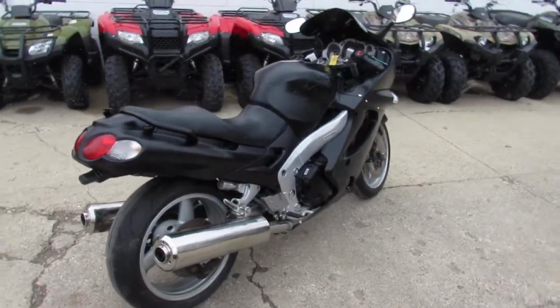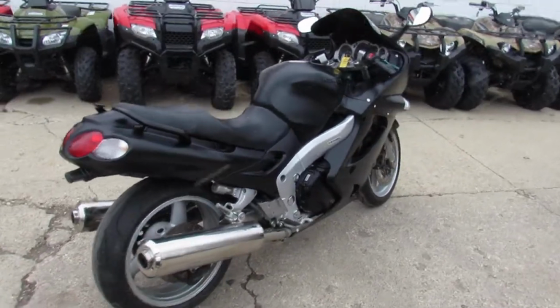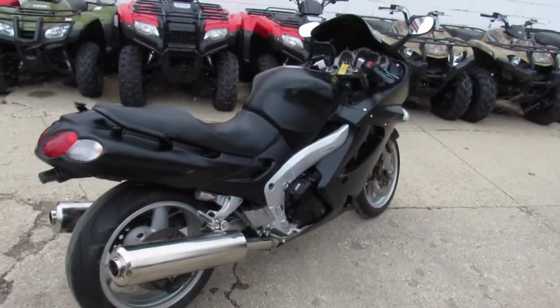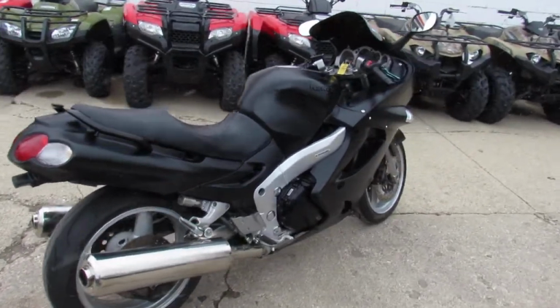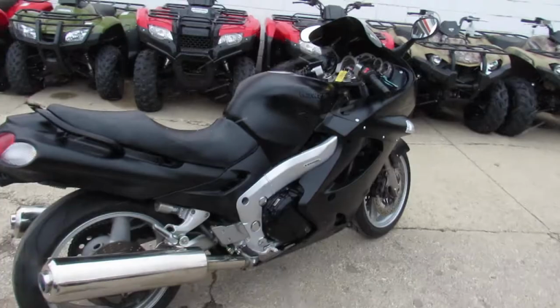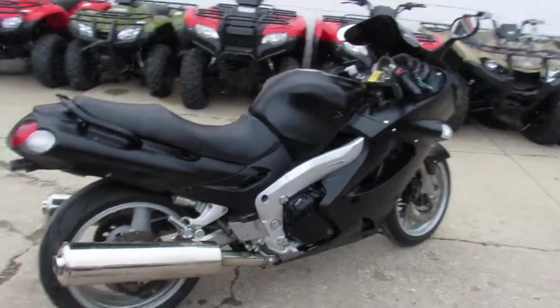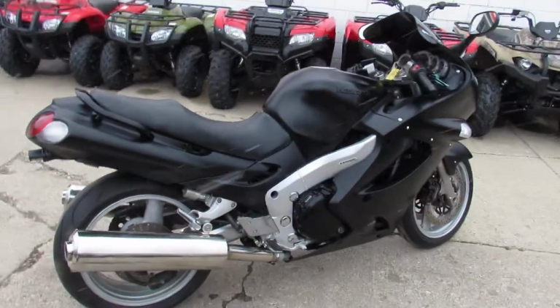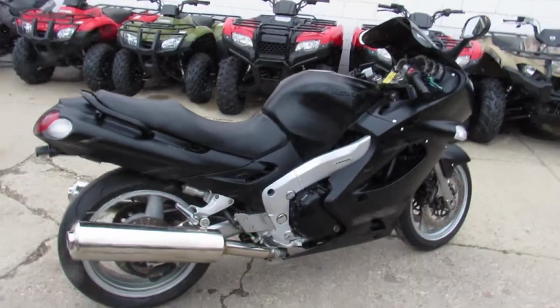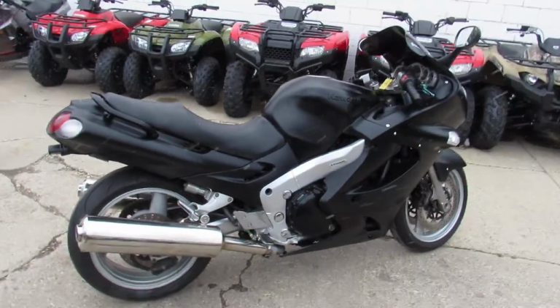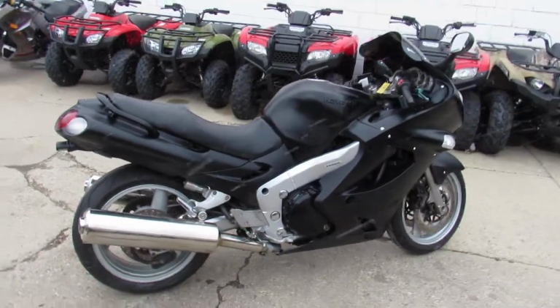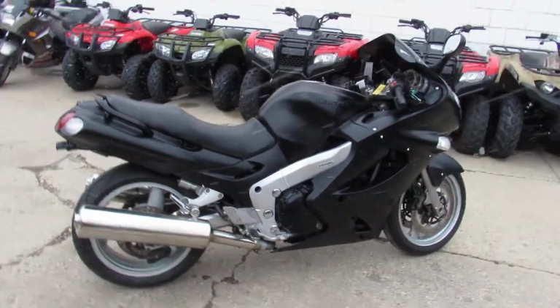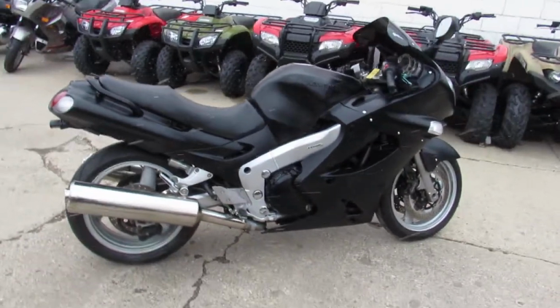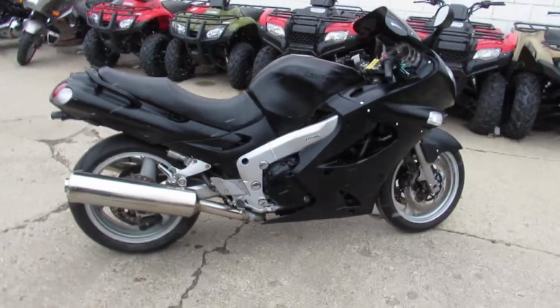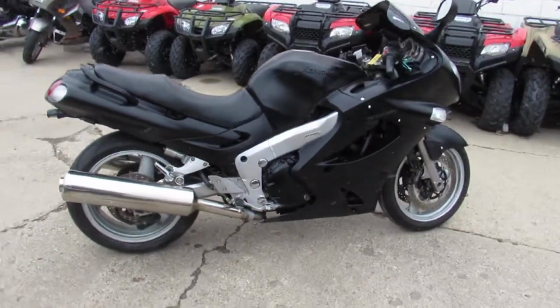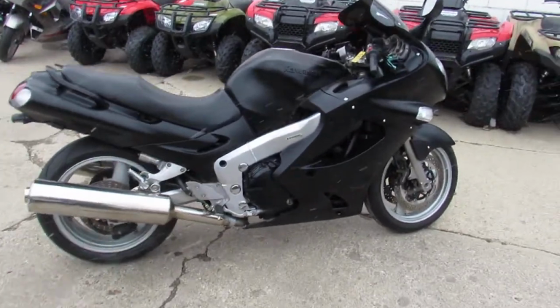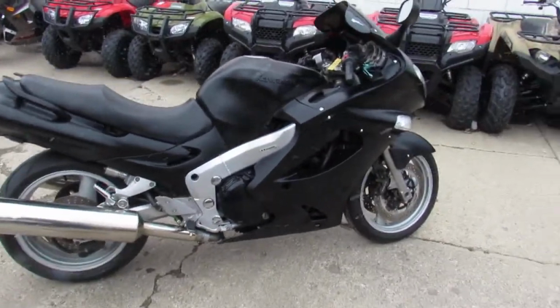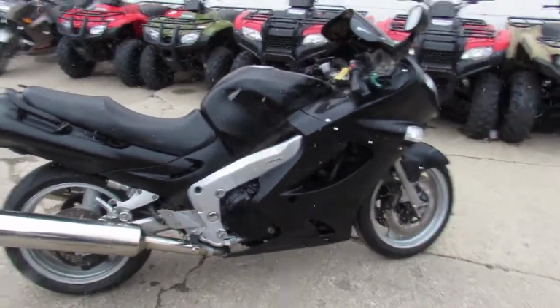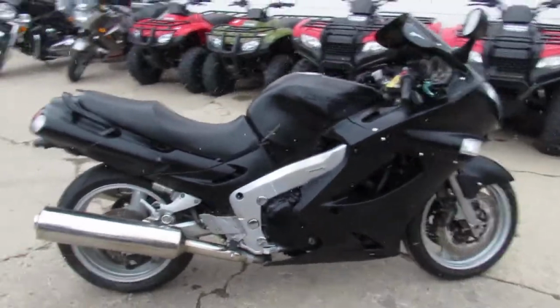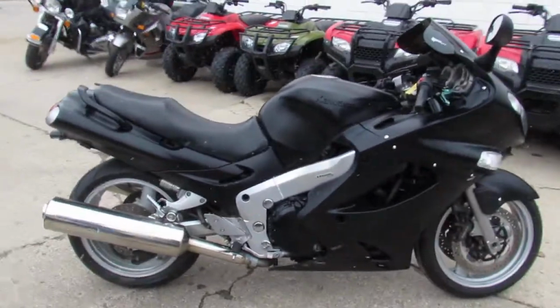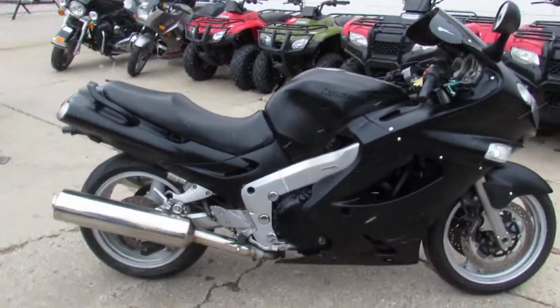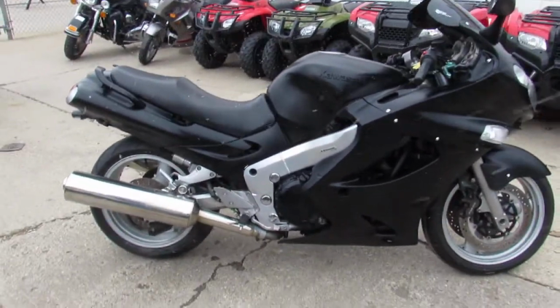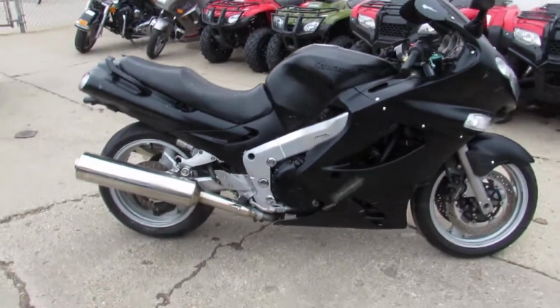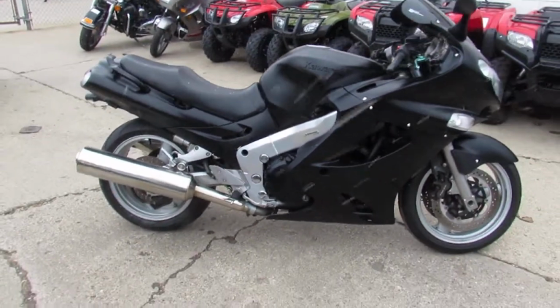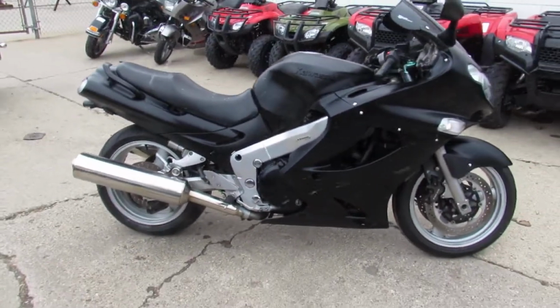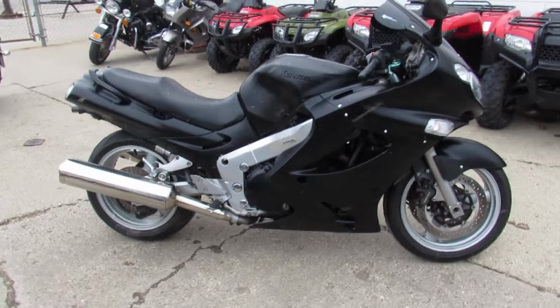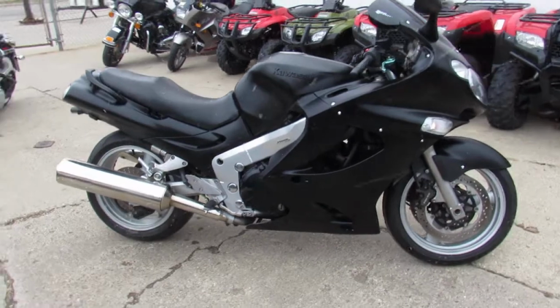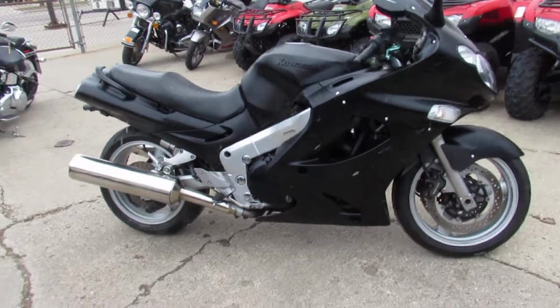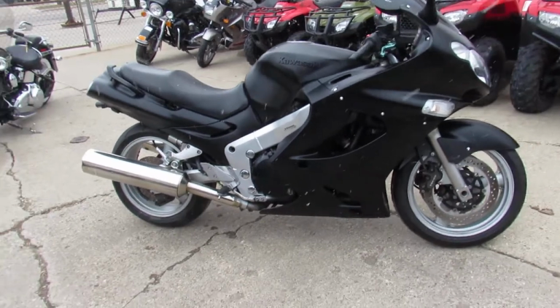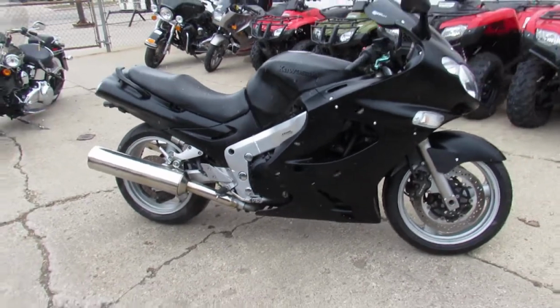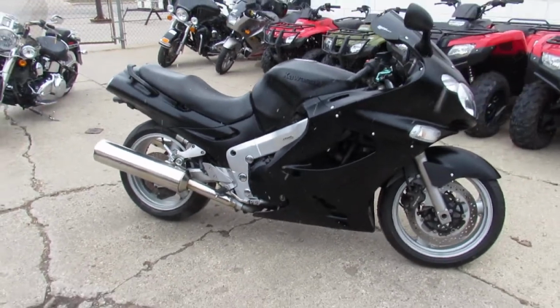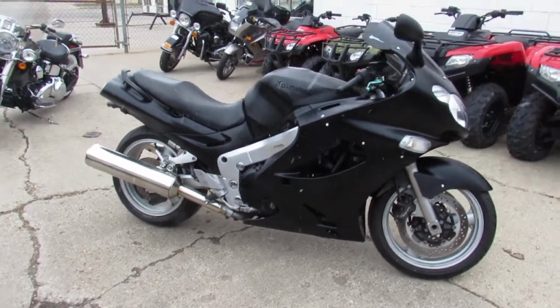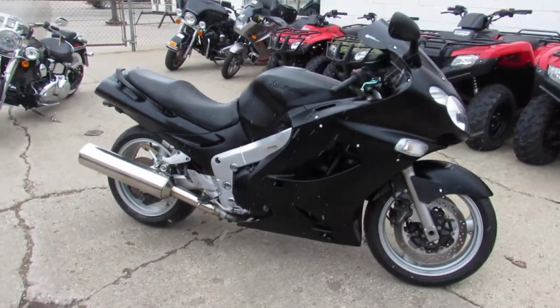You guys can own this low mileage, good looking, big bore street bike. It's a 2002 ZZR 1200, $29.99.